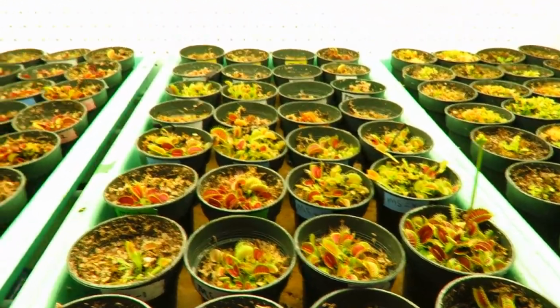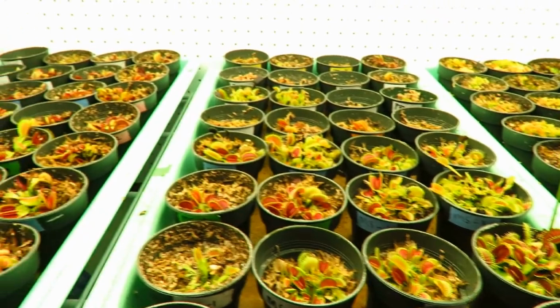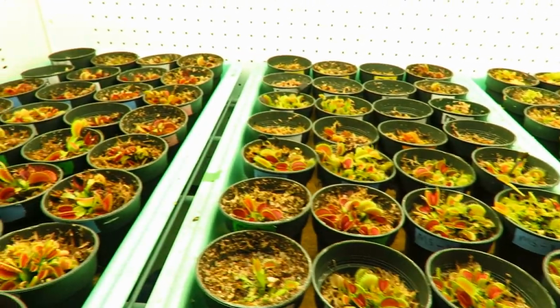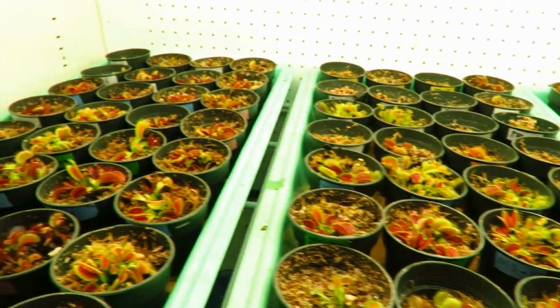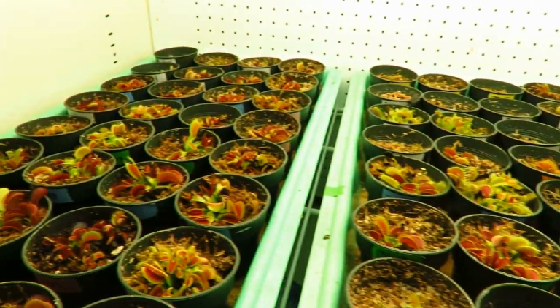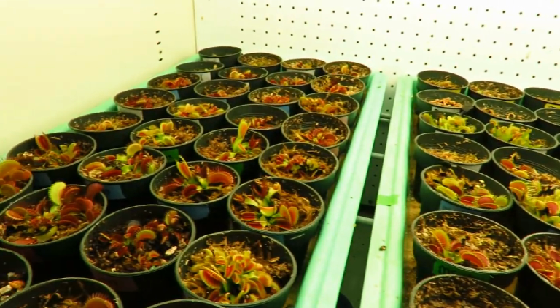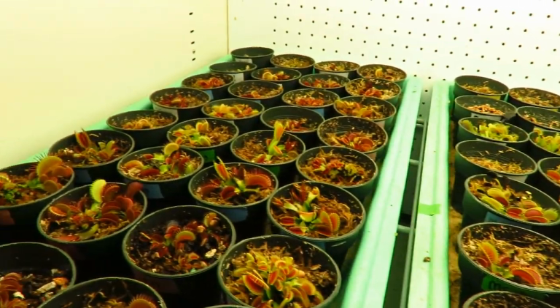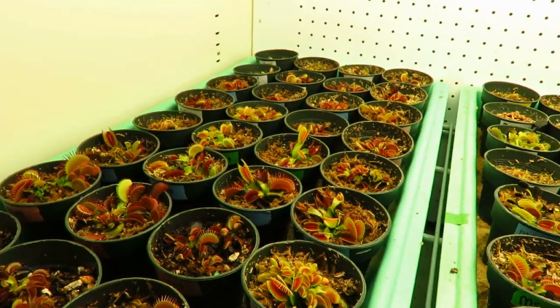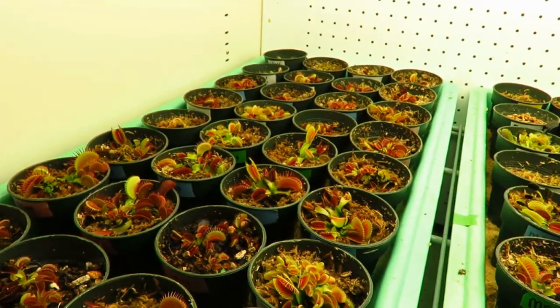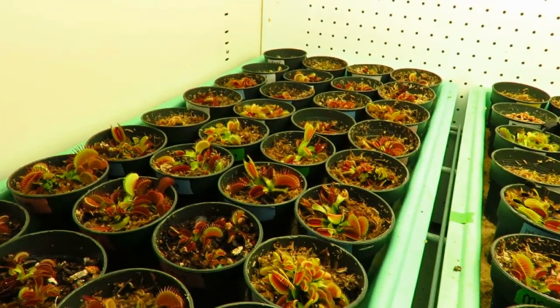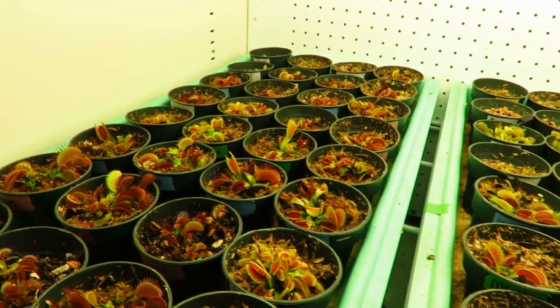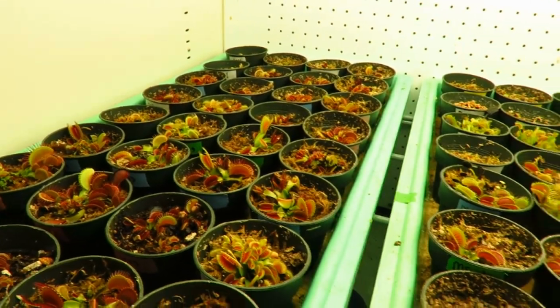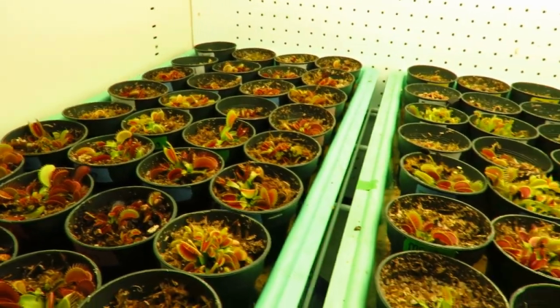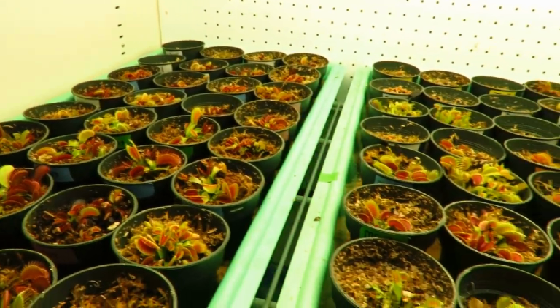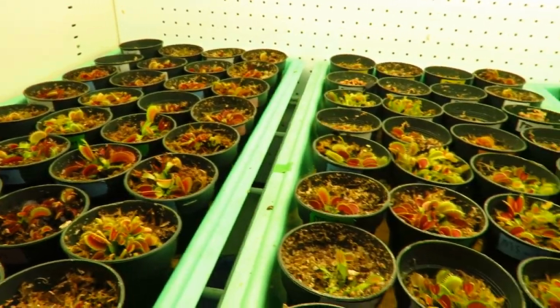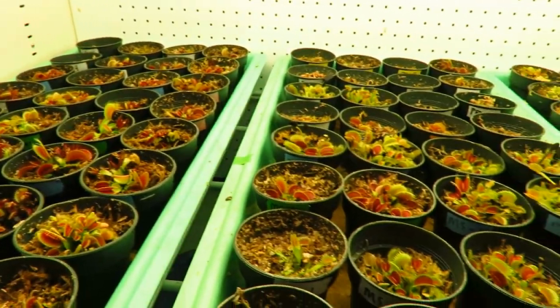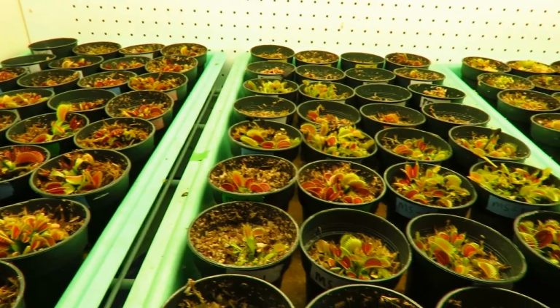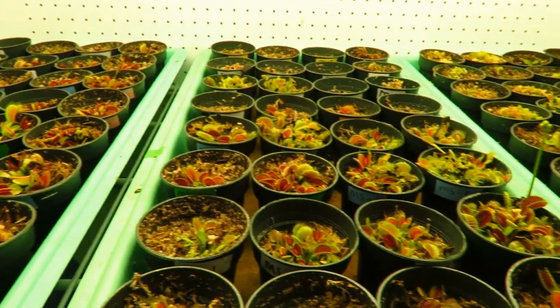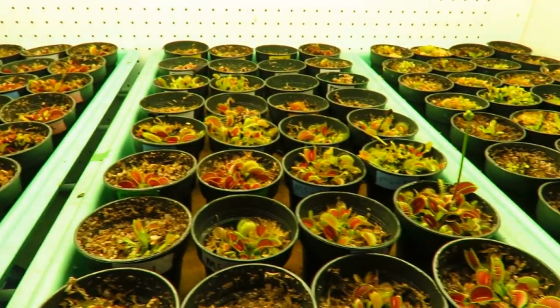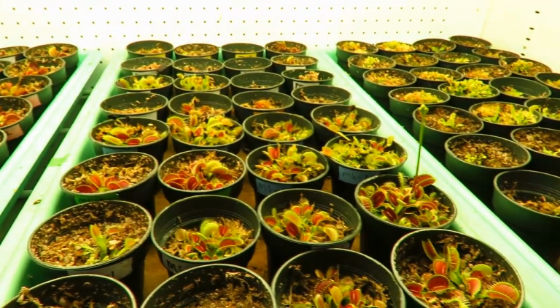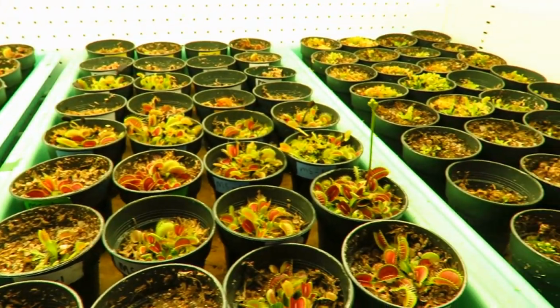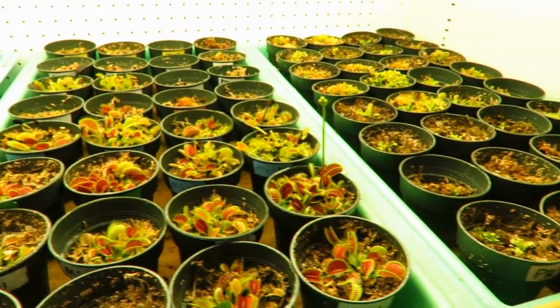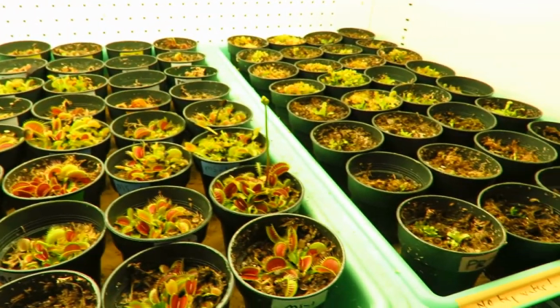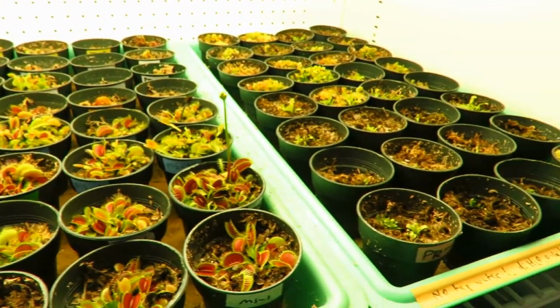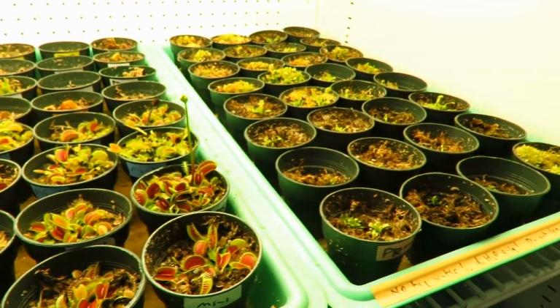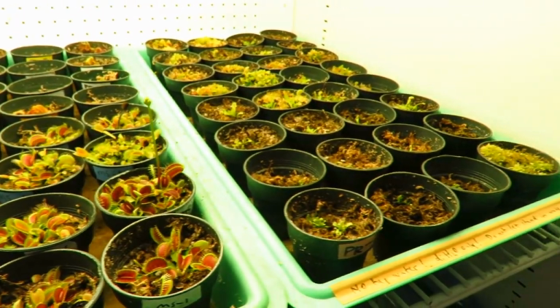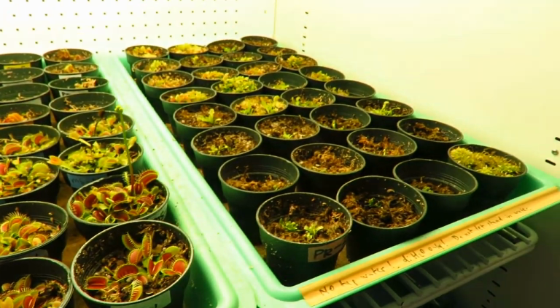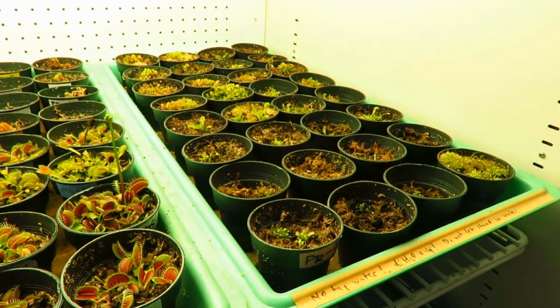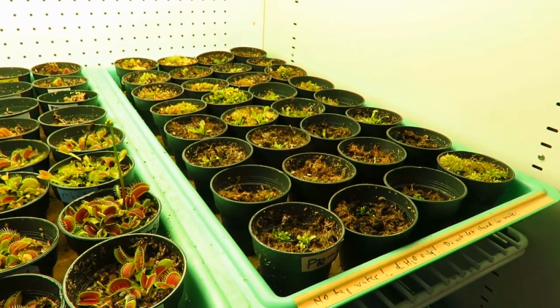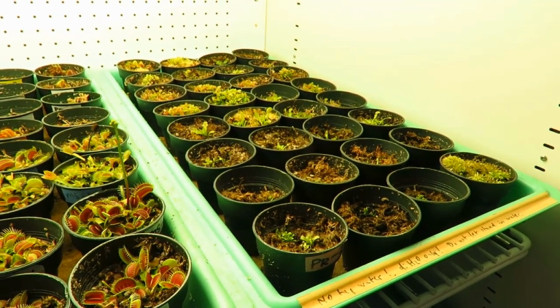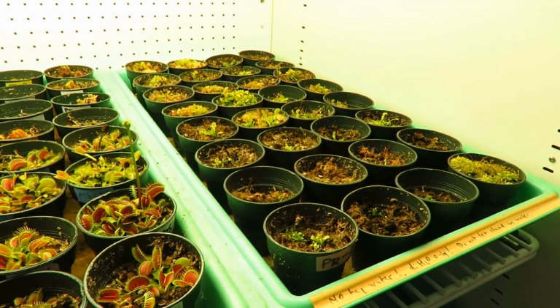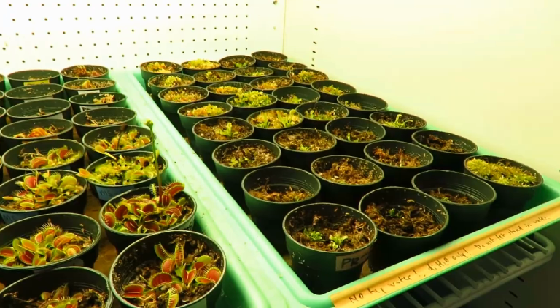We were hoping to sell these at the plant sale, but I doubt that's happening this year — maybe later in the year. So if you want a Venus flytrap, keep an eye out for those.